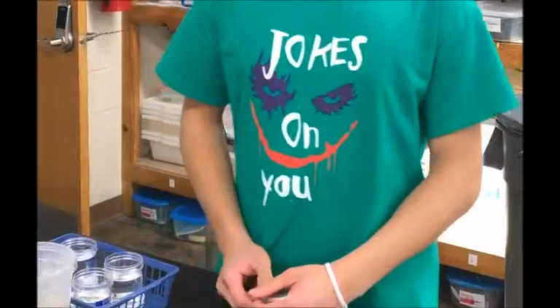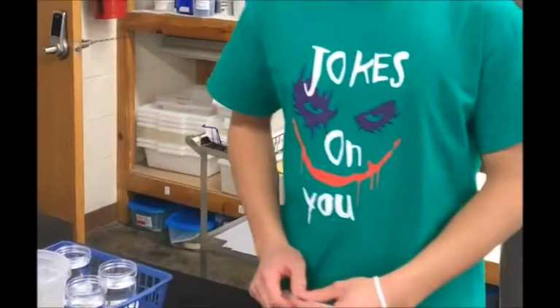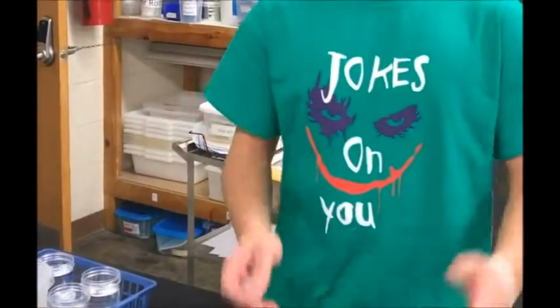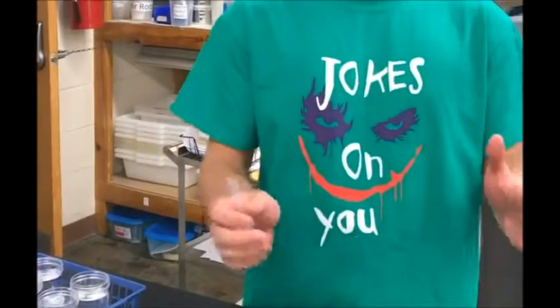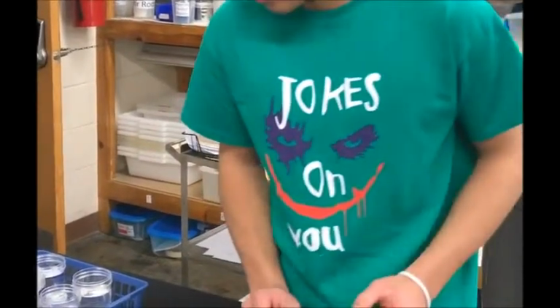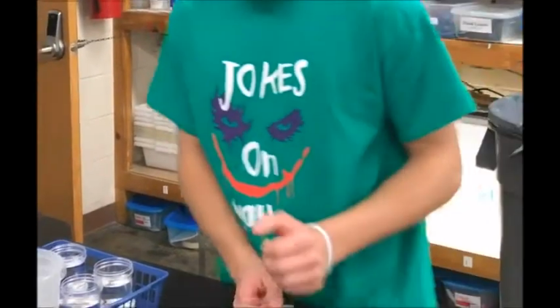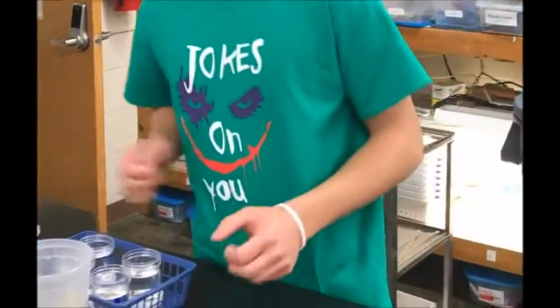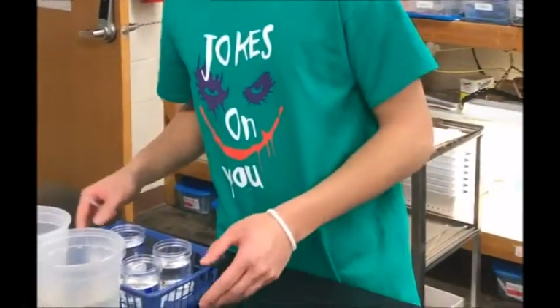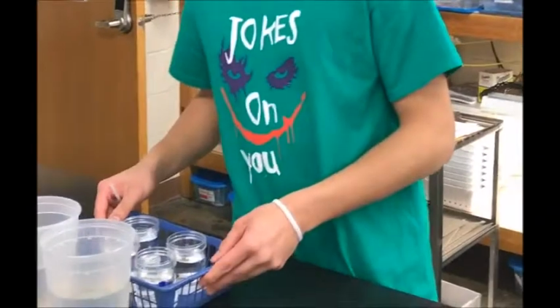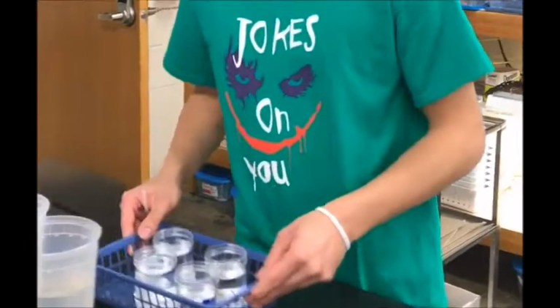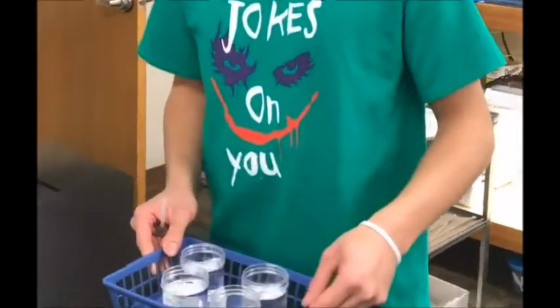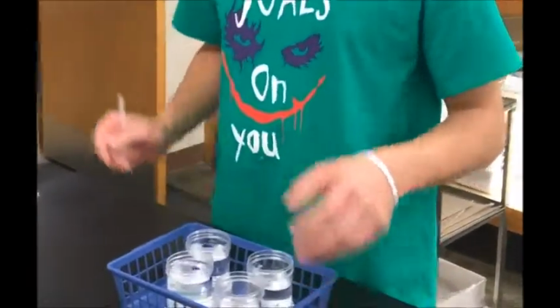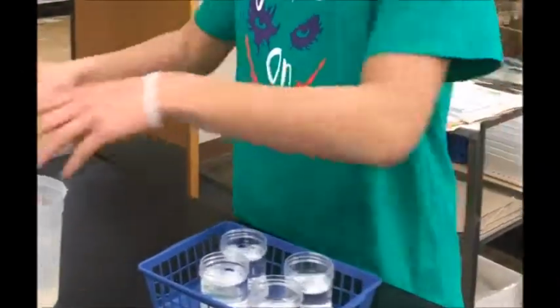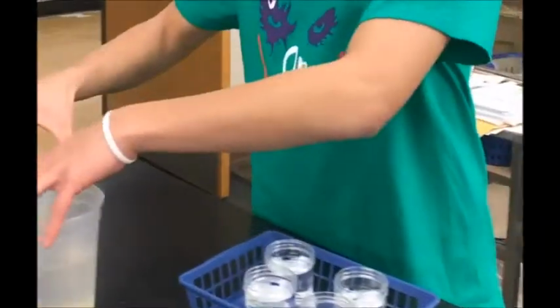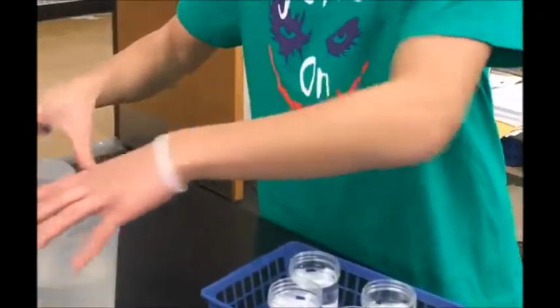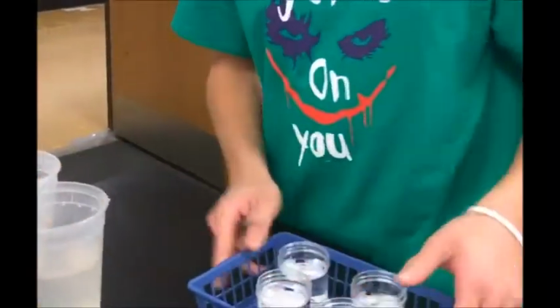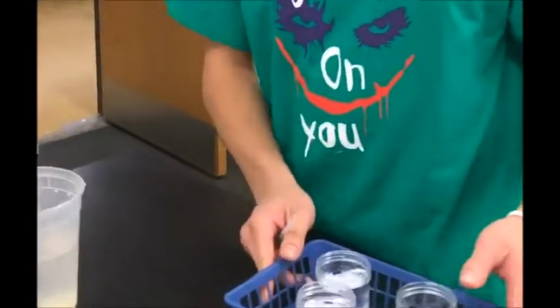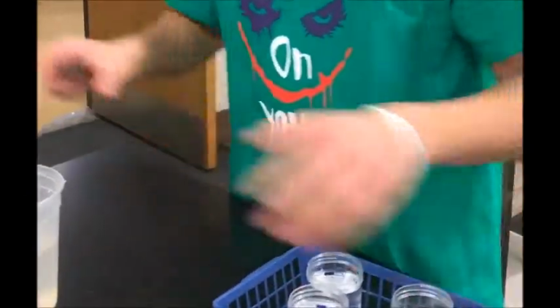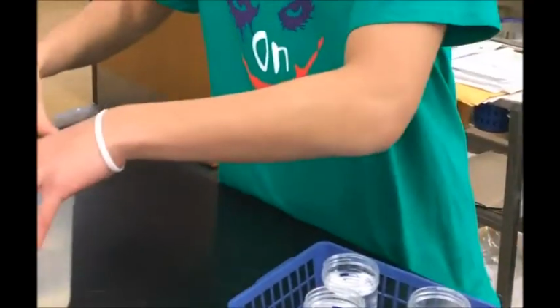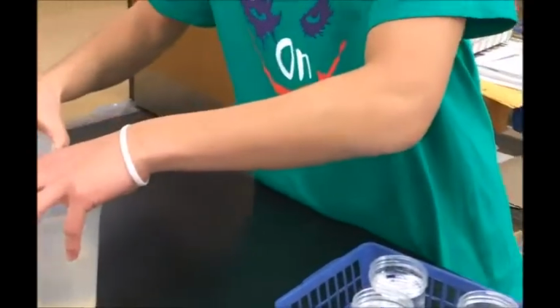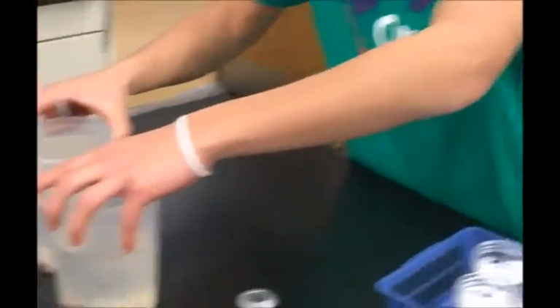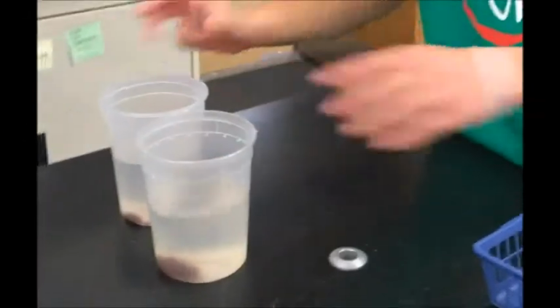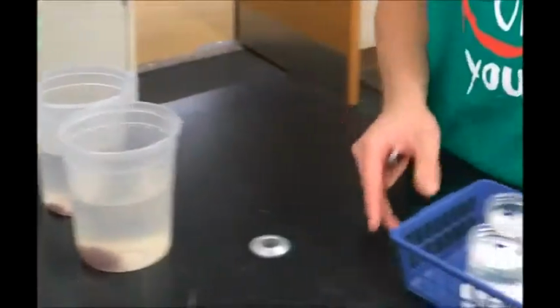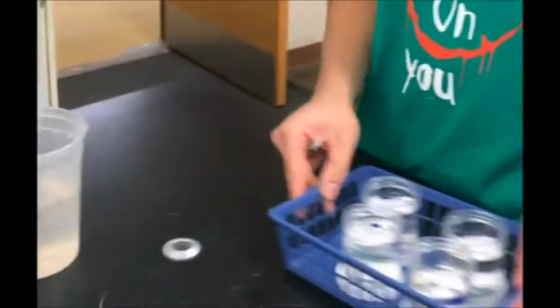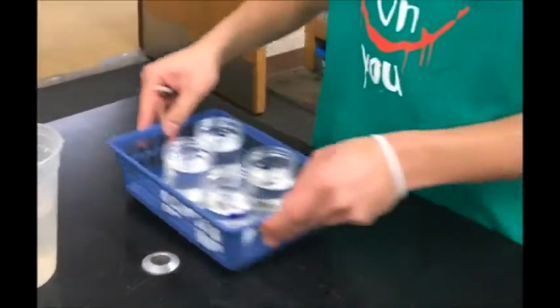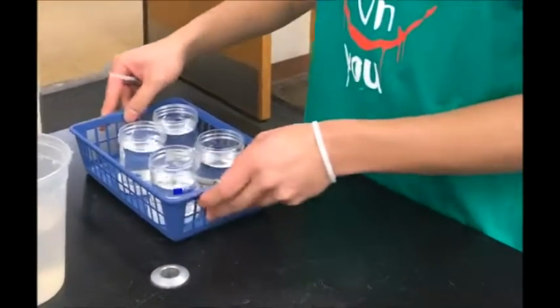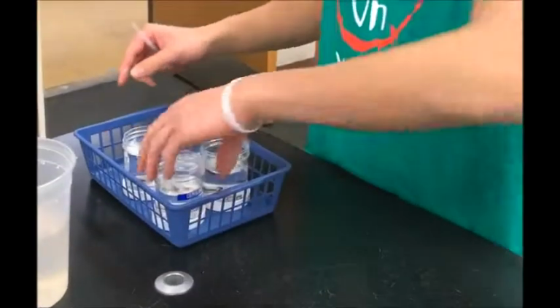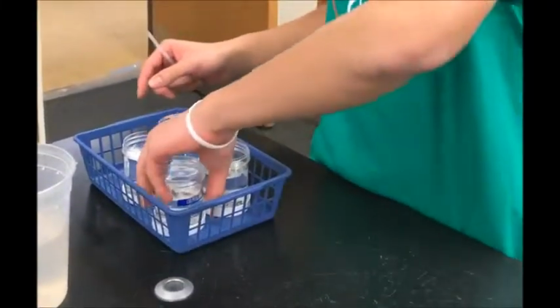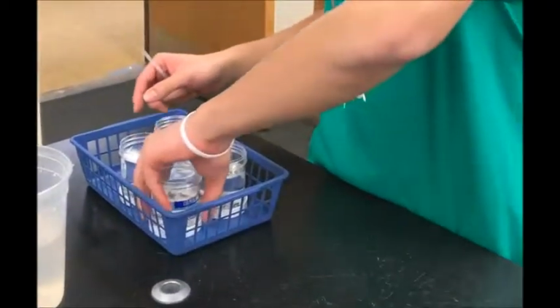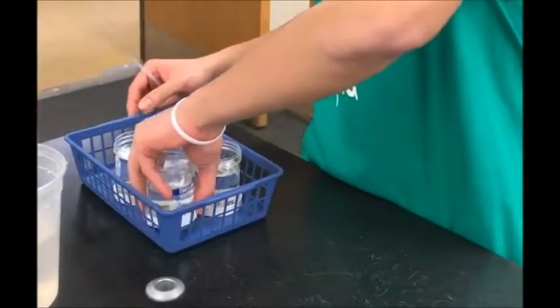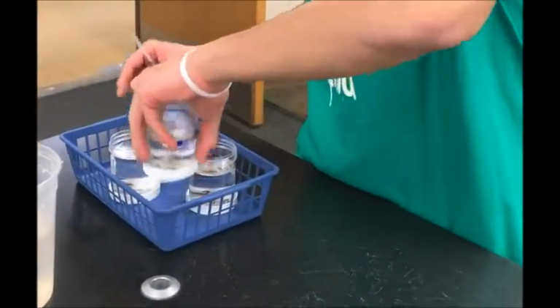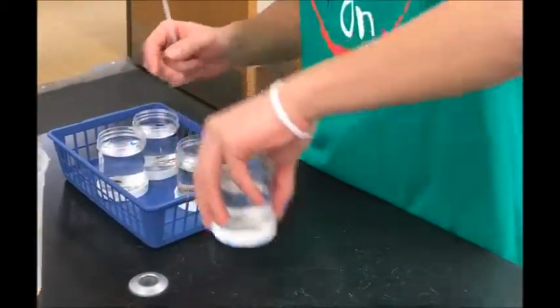Hi, my name is Zach and today I will be feeding Planaria. What I have here is Planaria cultures and two Lumbriculus cultures. What you want to do is simply take out one of the Planaria cultures.